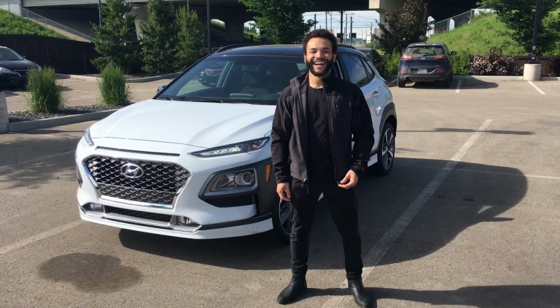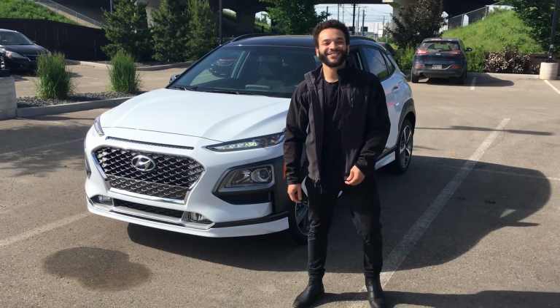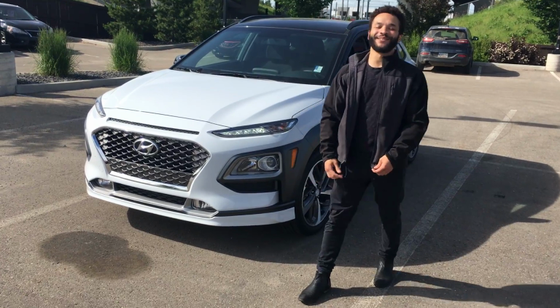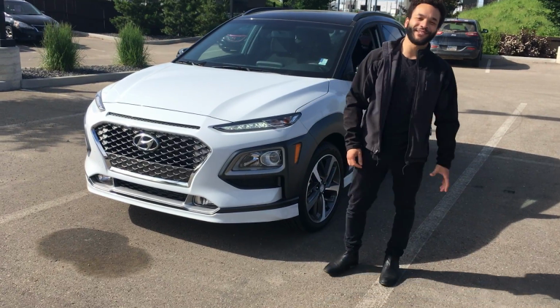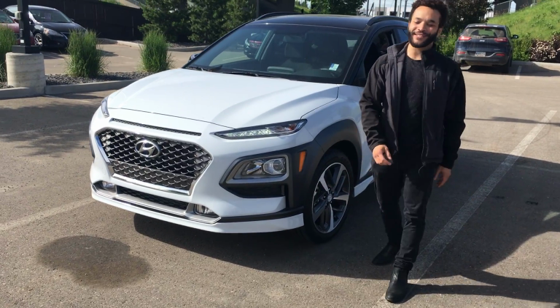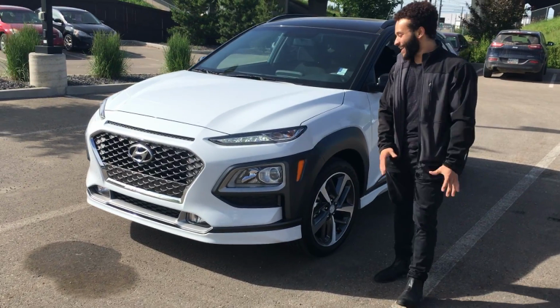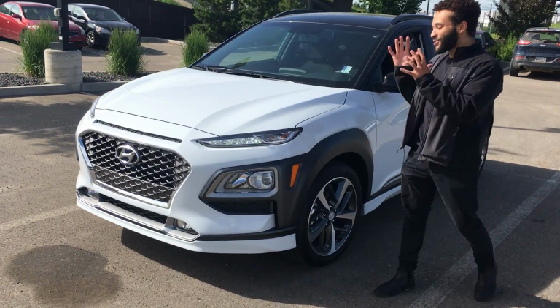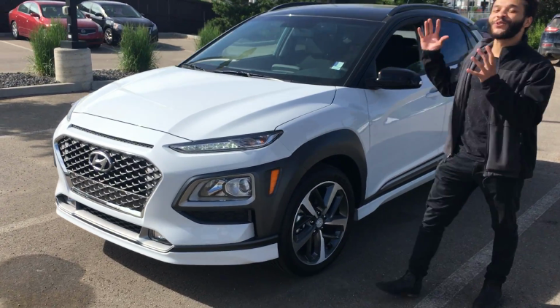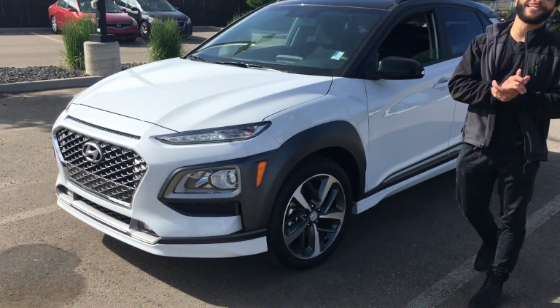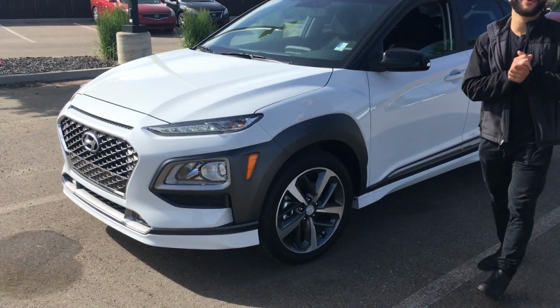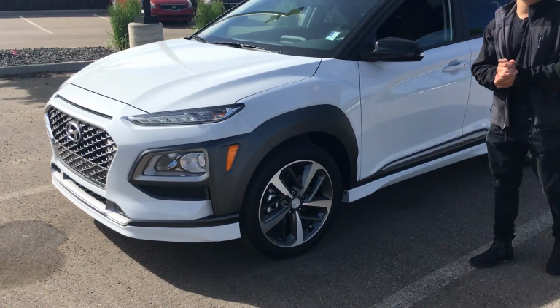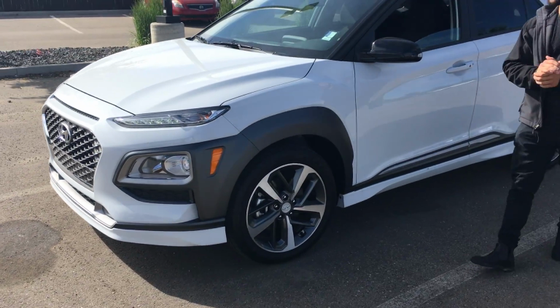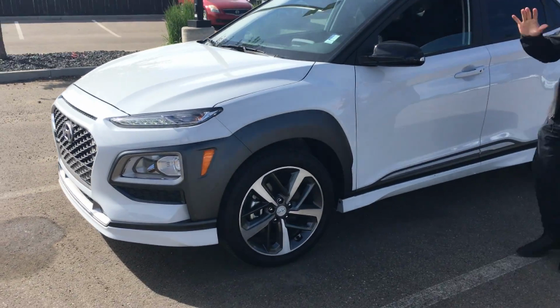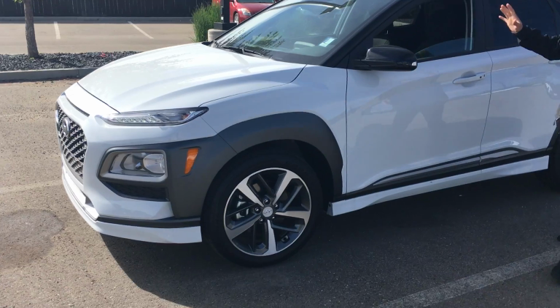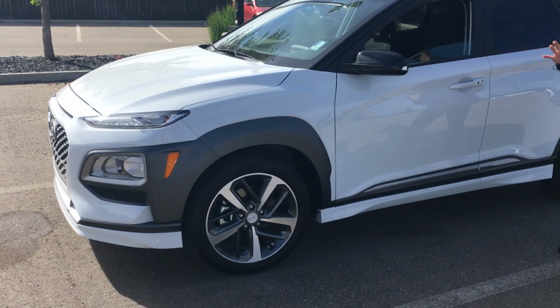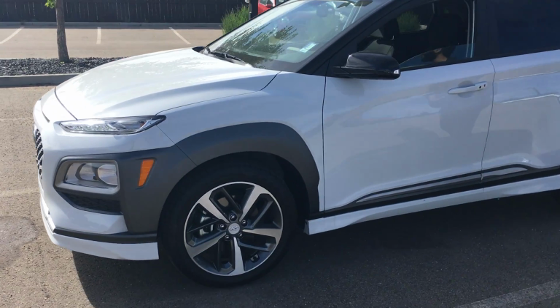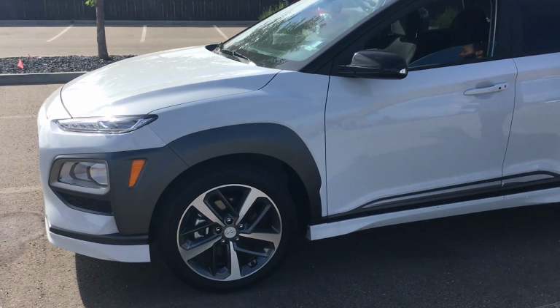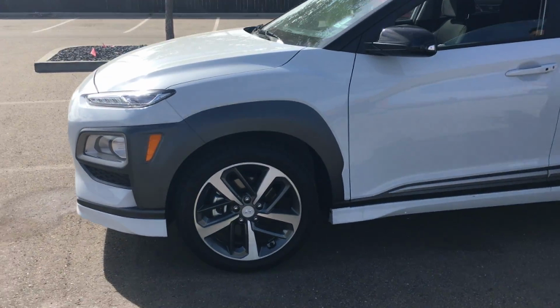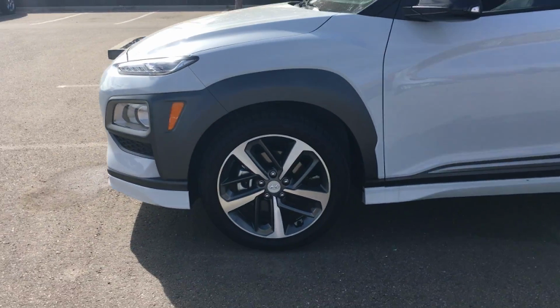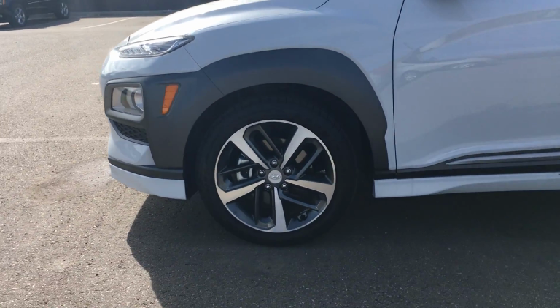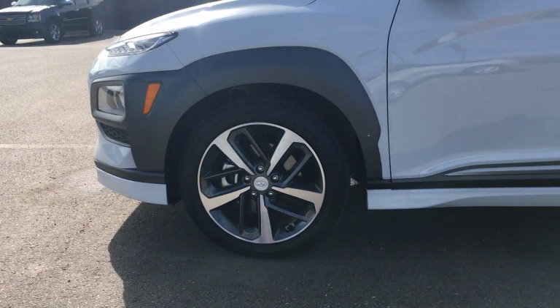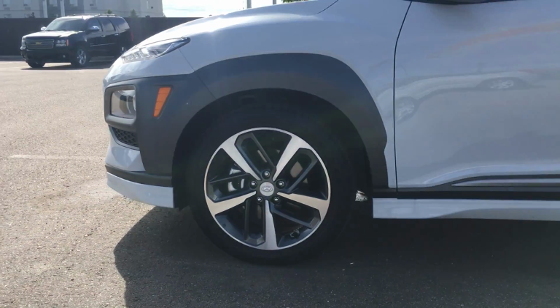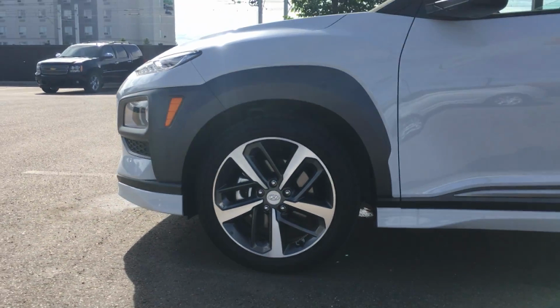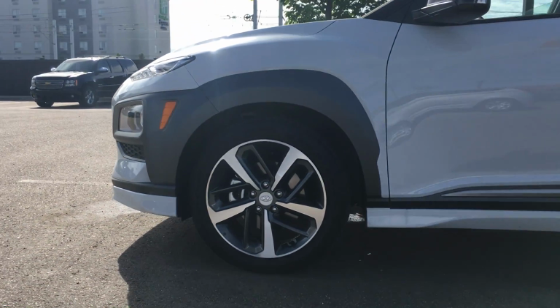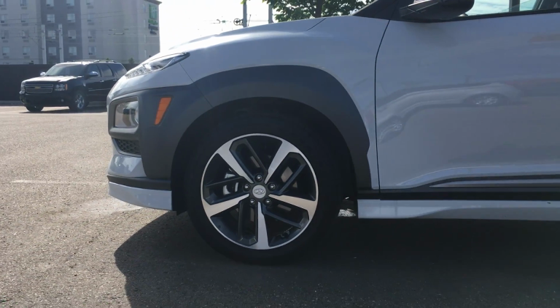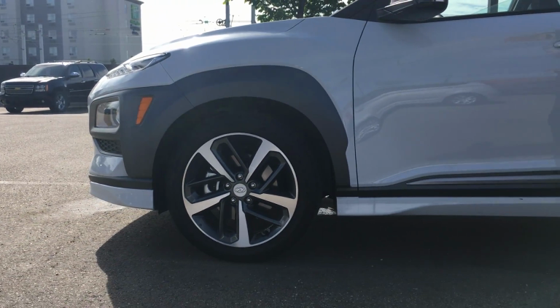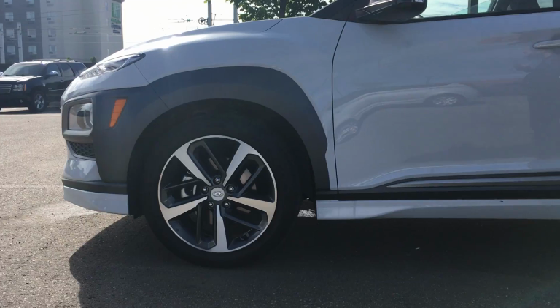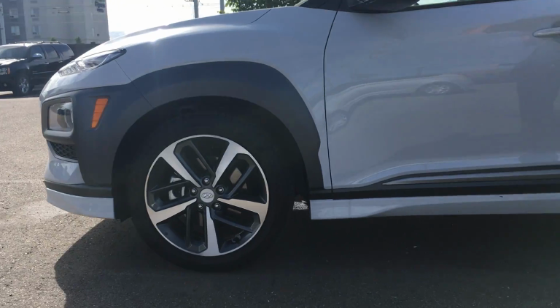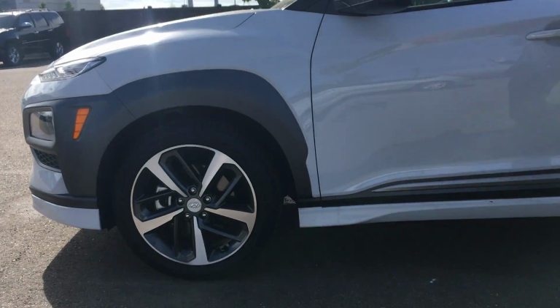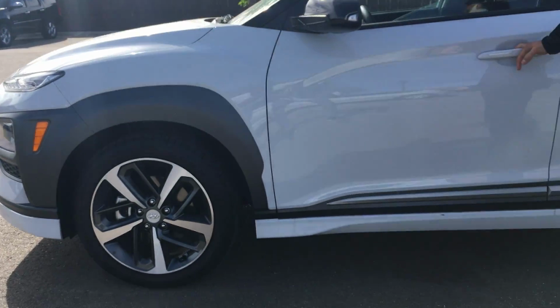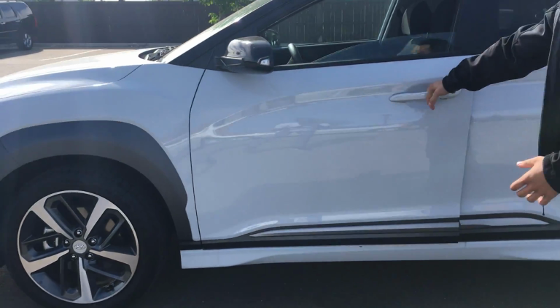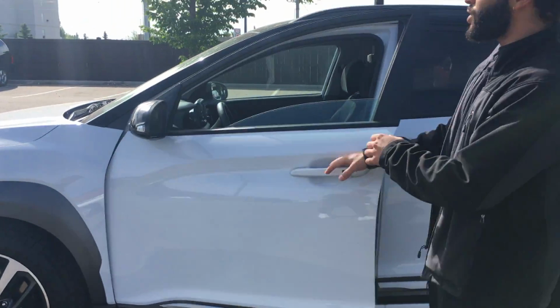Hi, how's it going Tim? It's Tristan here from River City. How do you have this beautiful 2020 Hyundai Kona Trend with the black roof? This one is beautiful, definitely sporty, definitely catches the eye. You will get these beautiful alloy rims which gently add to the feel and drive of the vehicle.